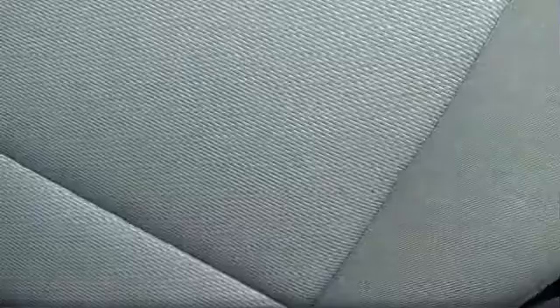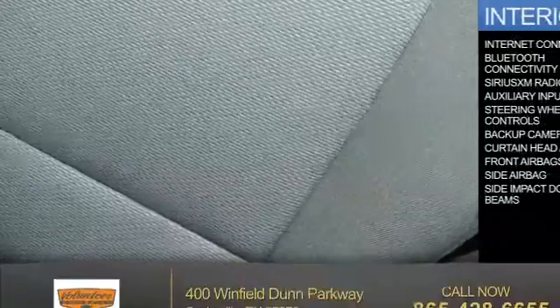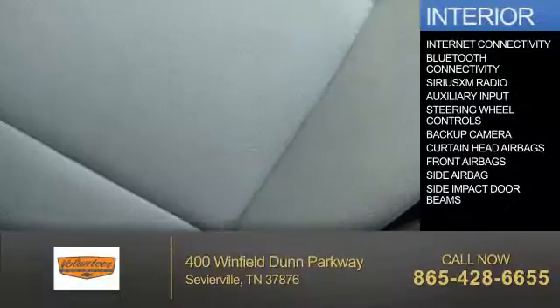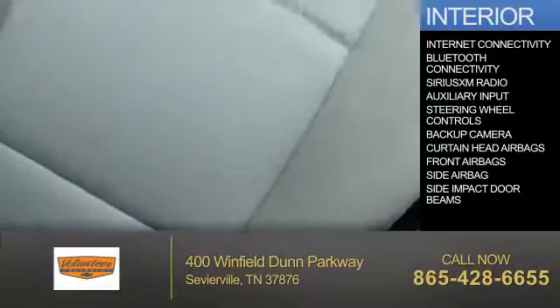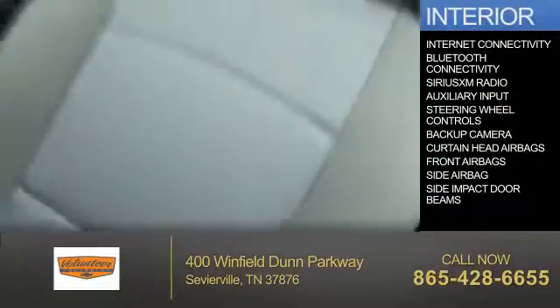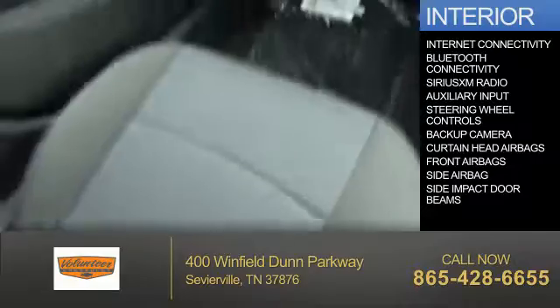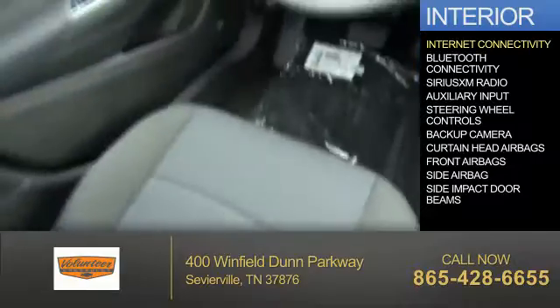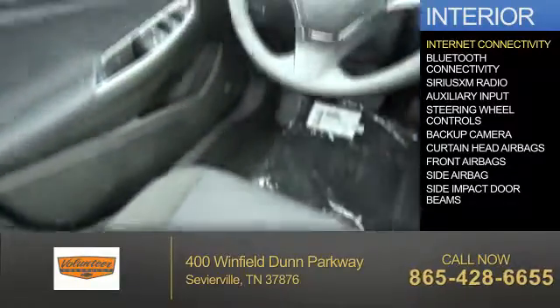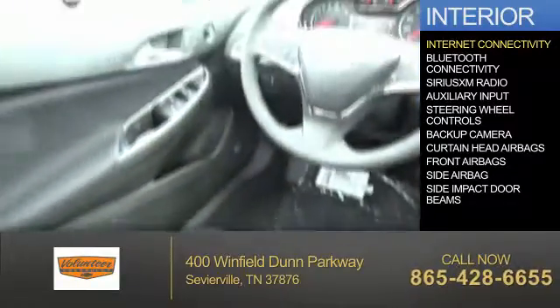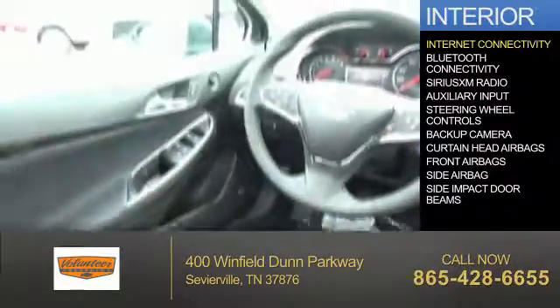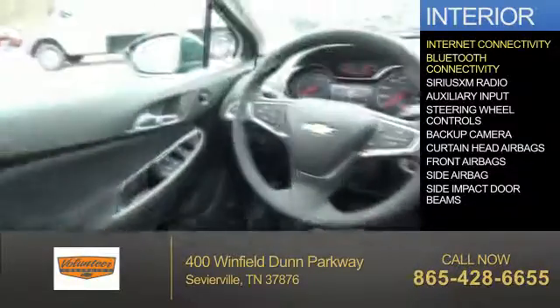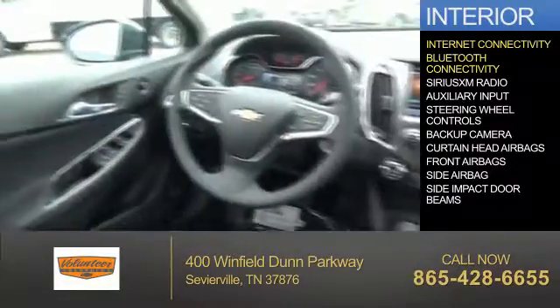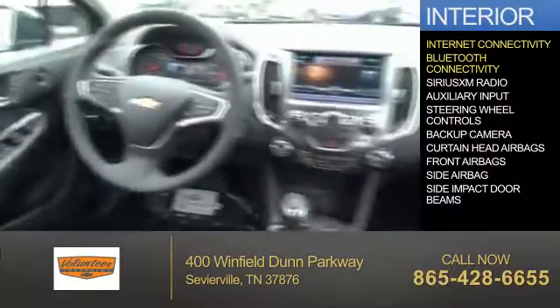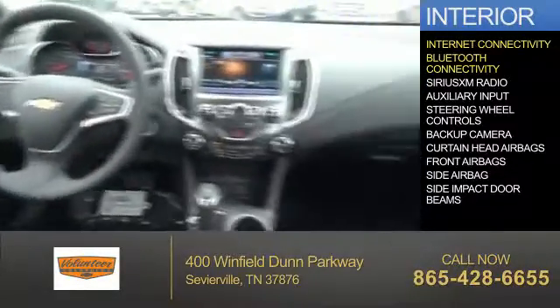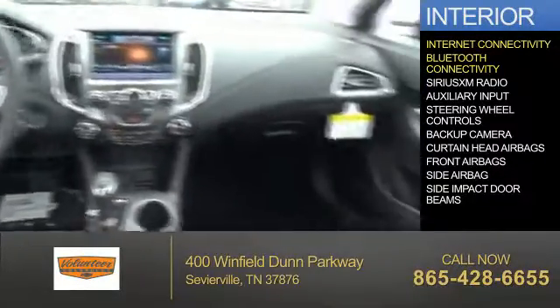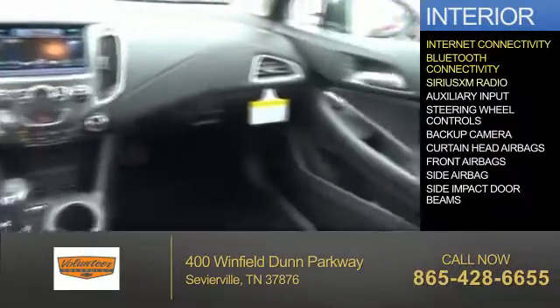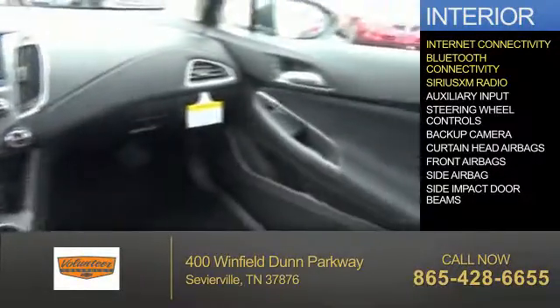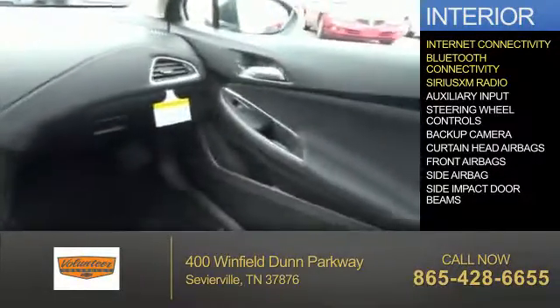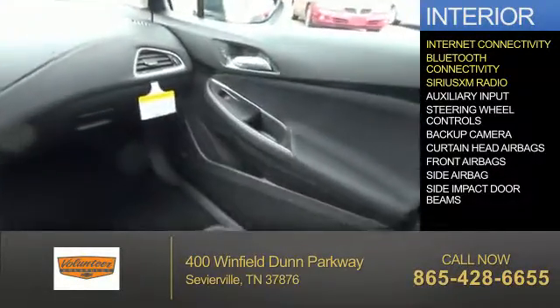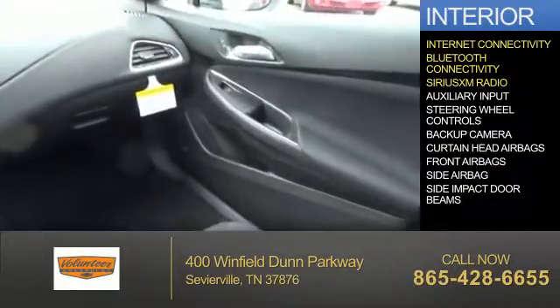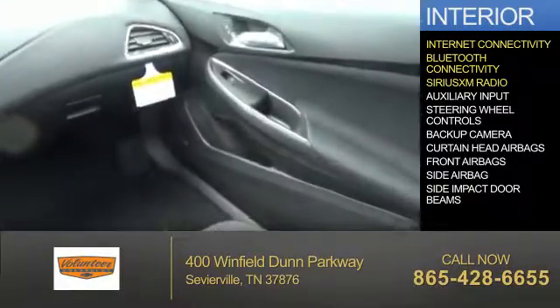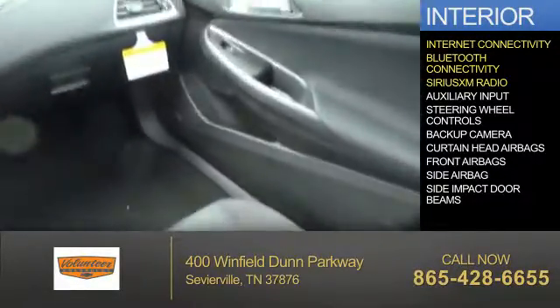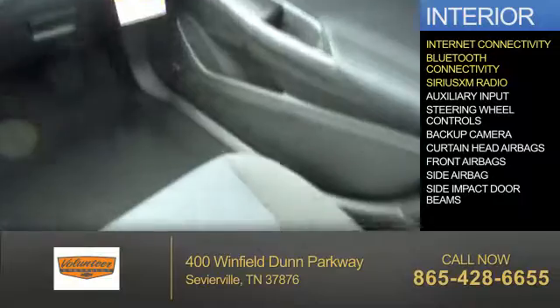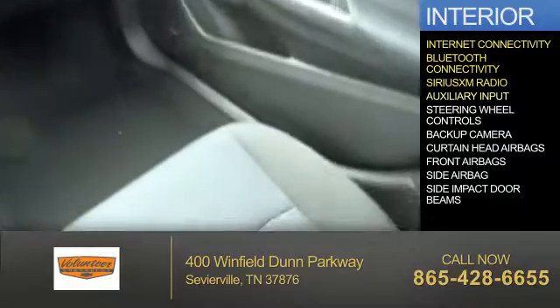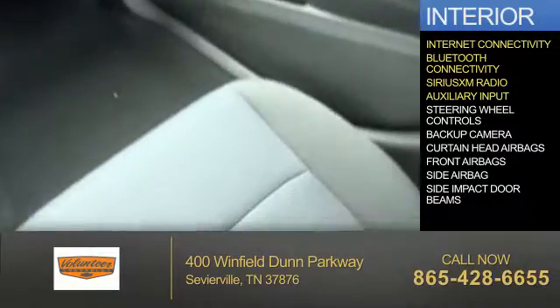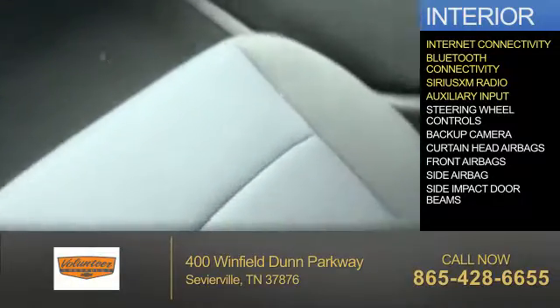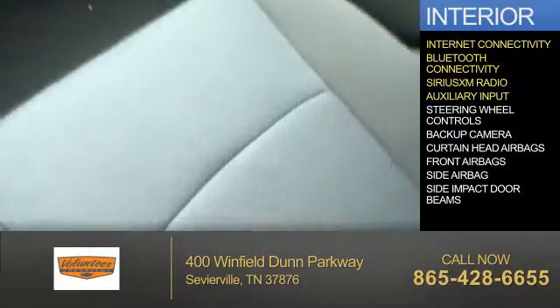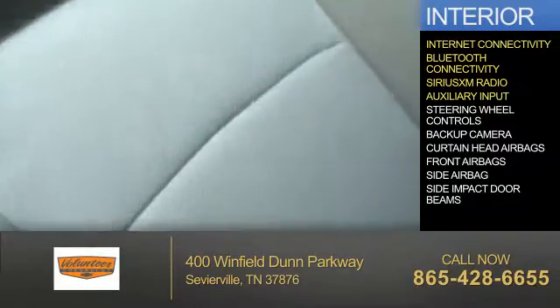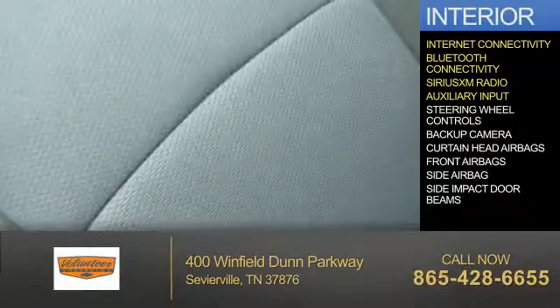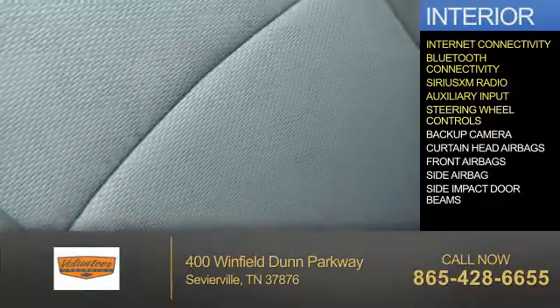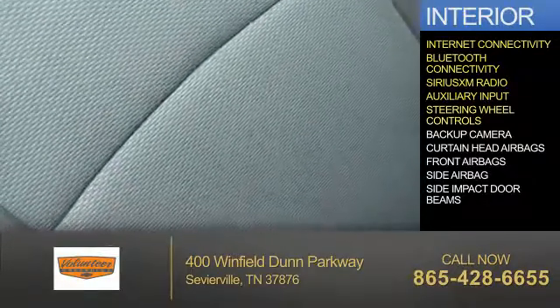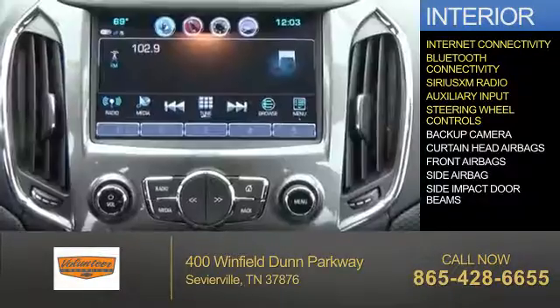Inside you'll find internet connectivity, Bluetooth connectivity, Sirius XM satellite radio, an auxiliary input, and steering wheel controls.